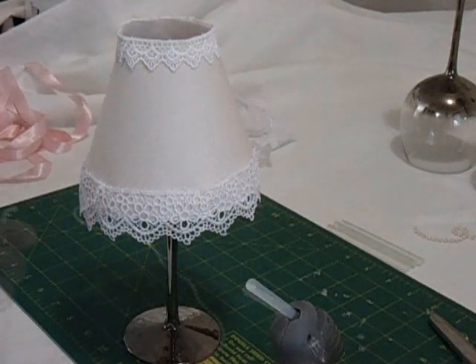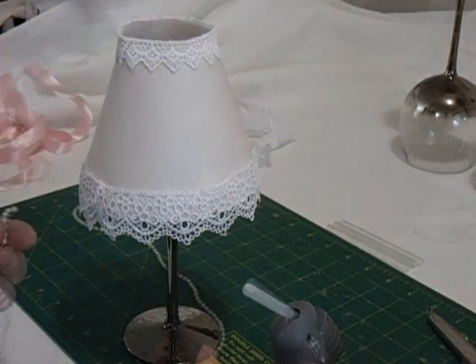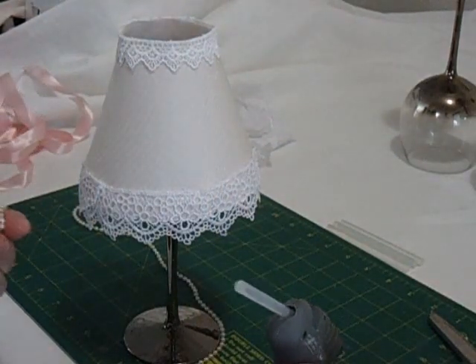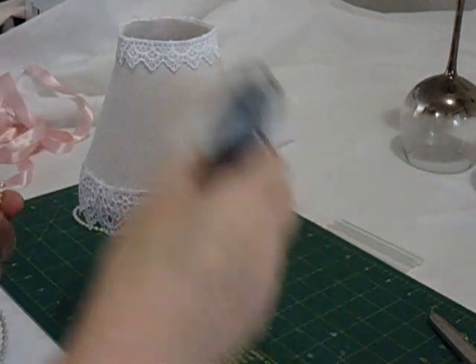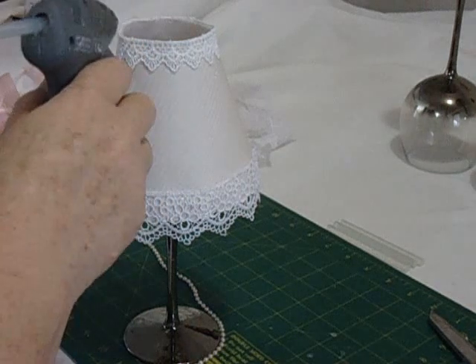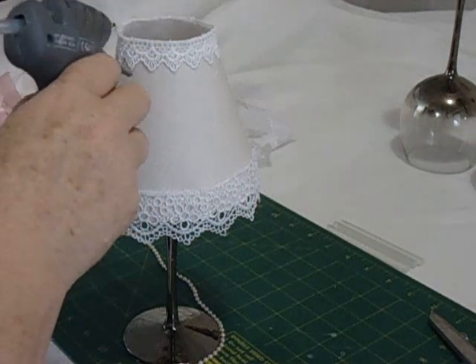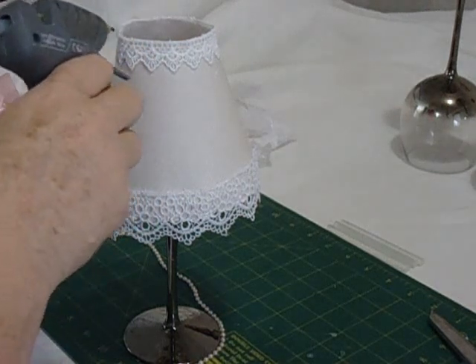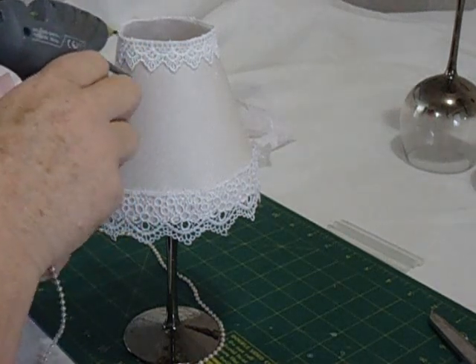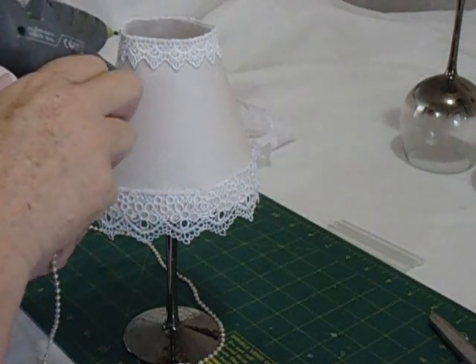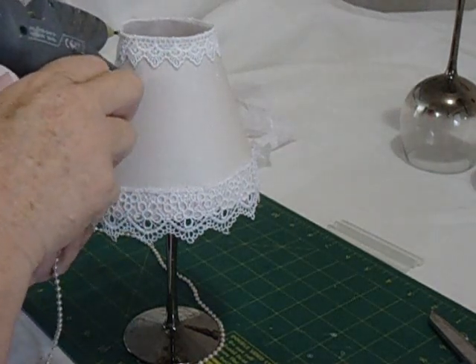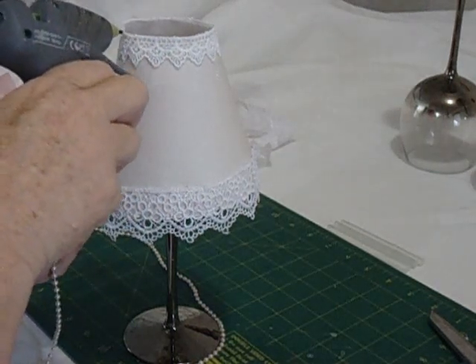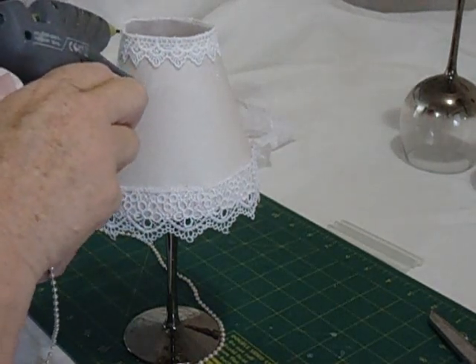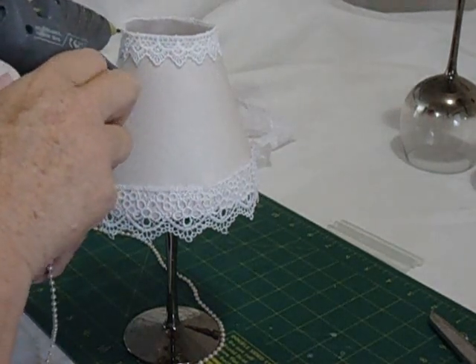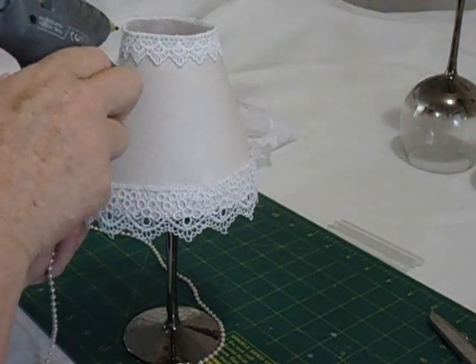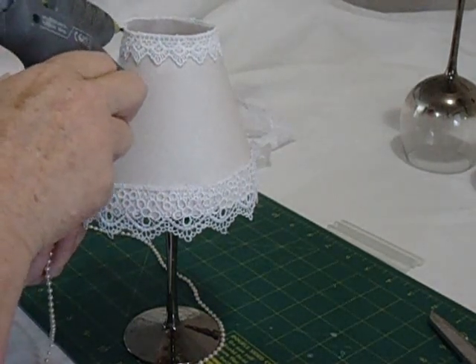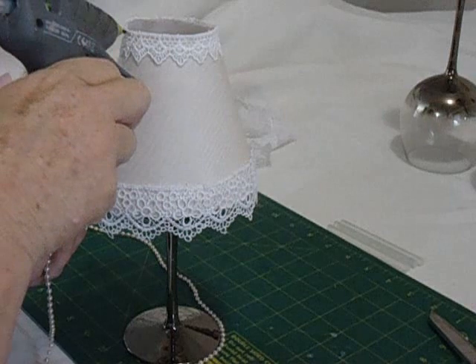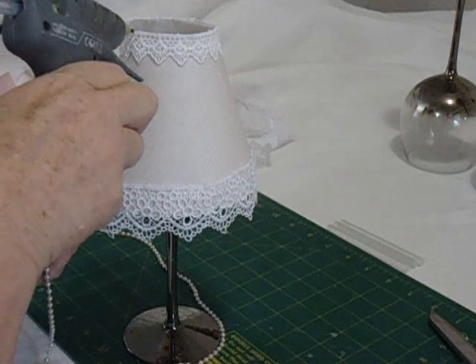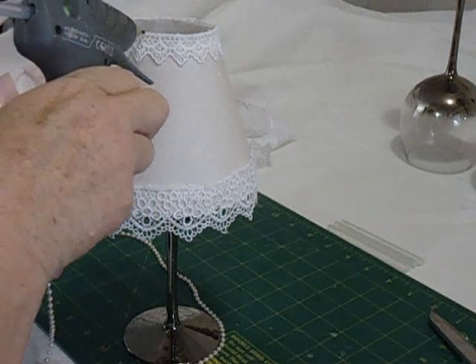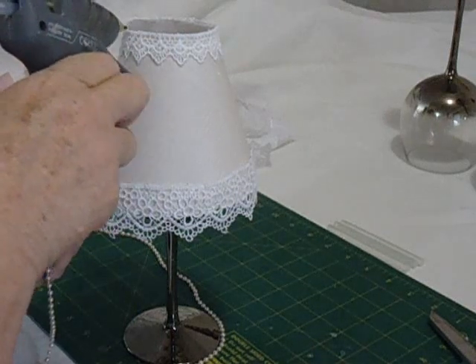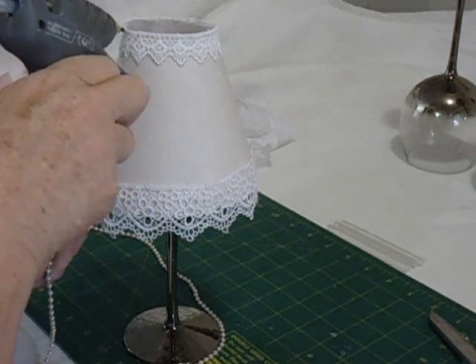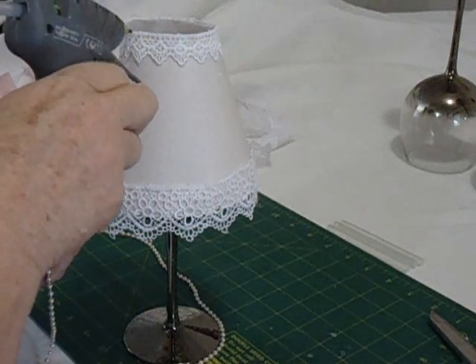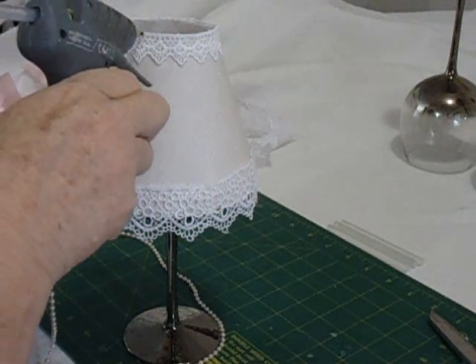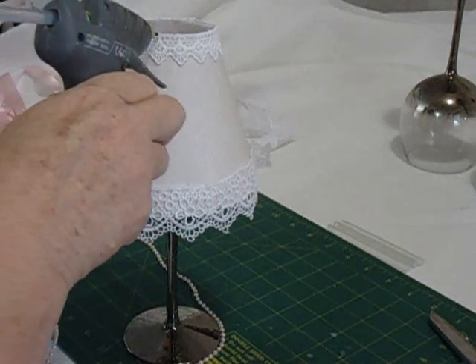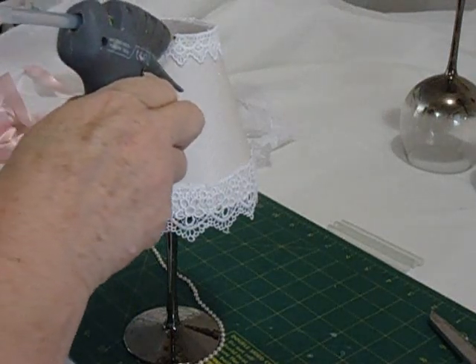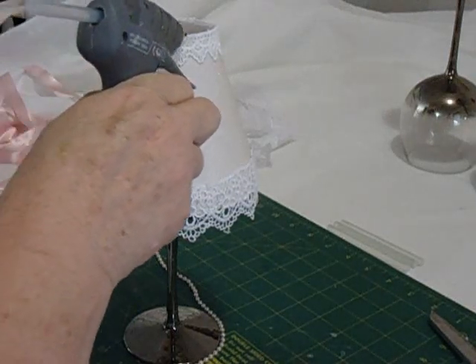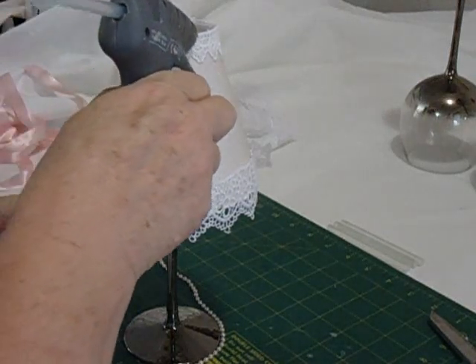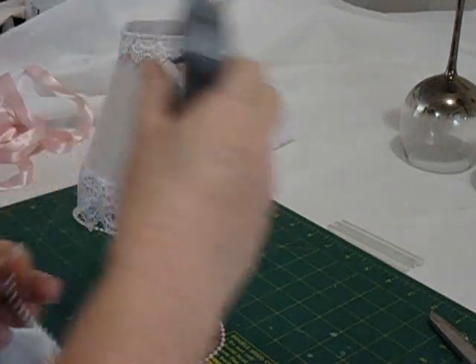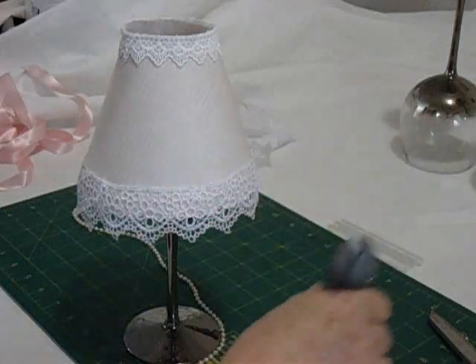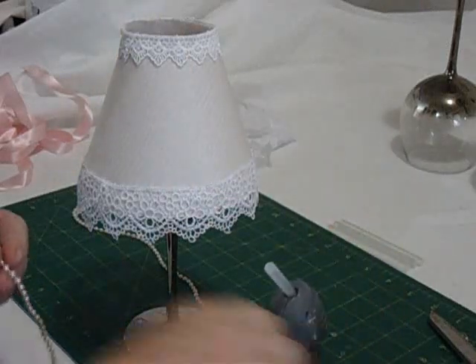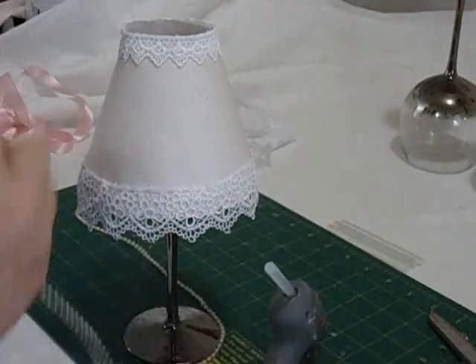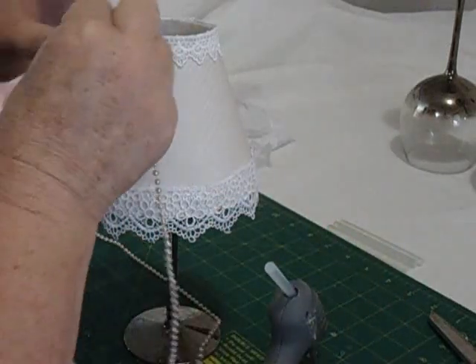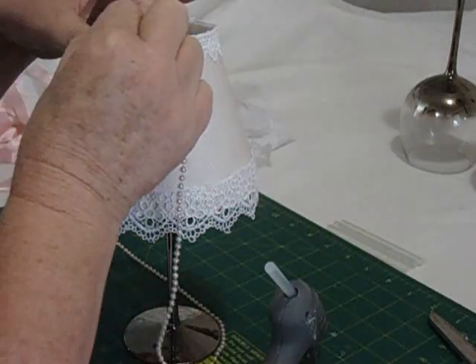Now we're going to put a little bit of pearl over the top, at the very very top. Remember all of these things are available at Spotlight.